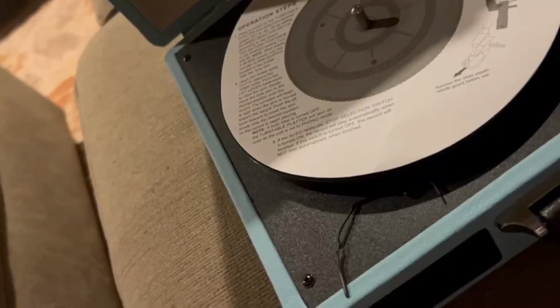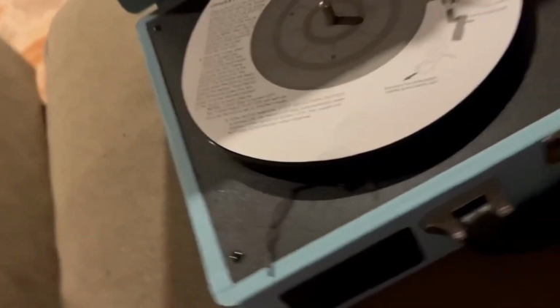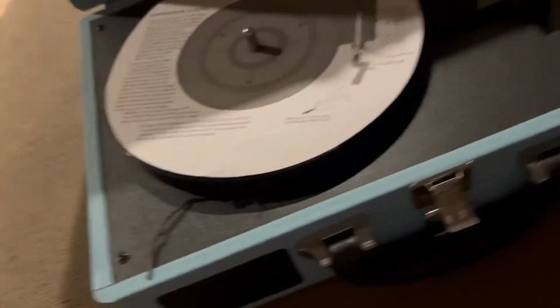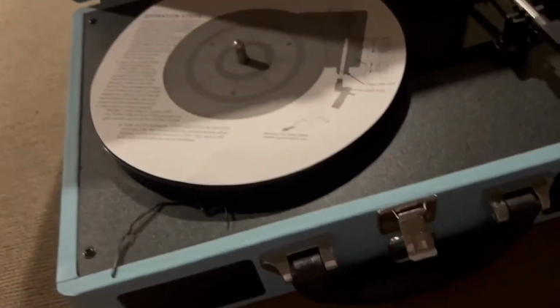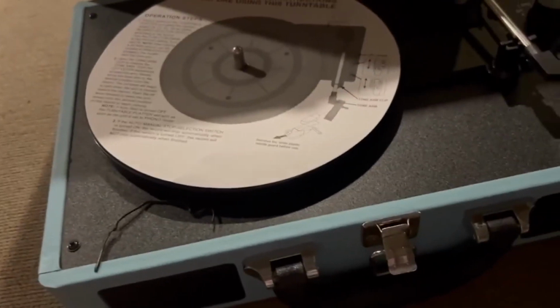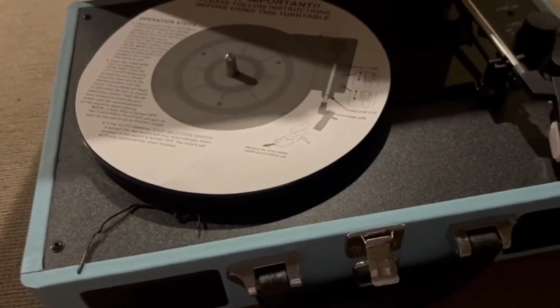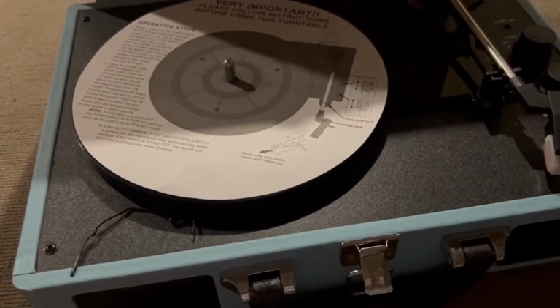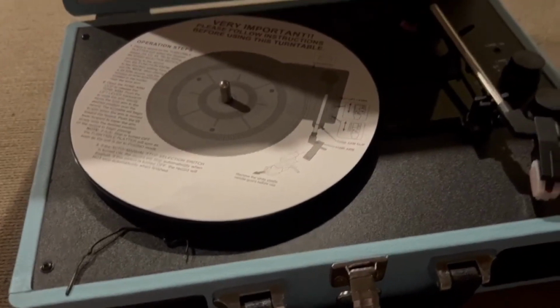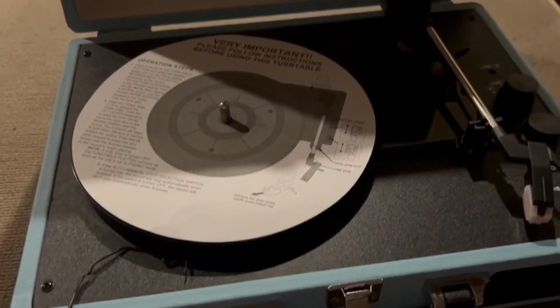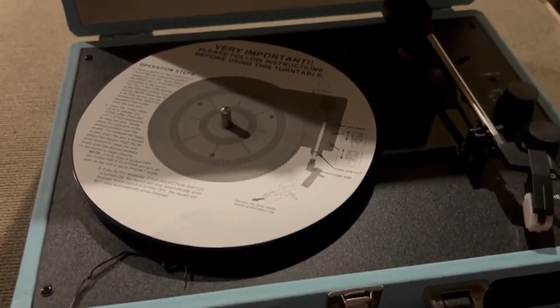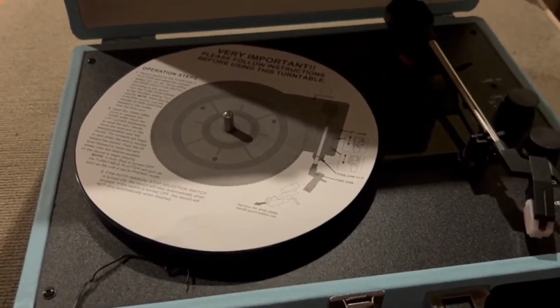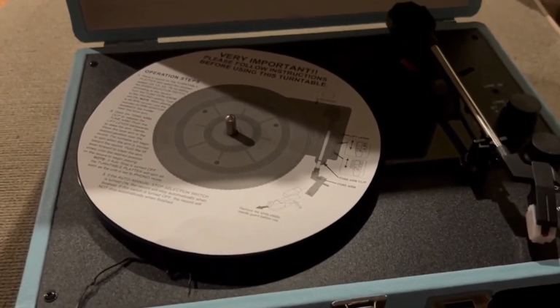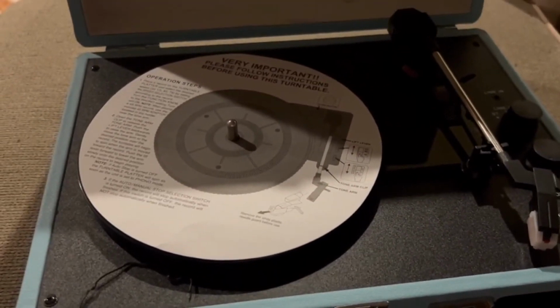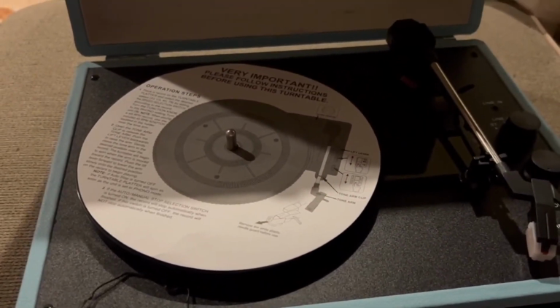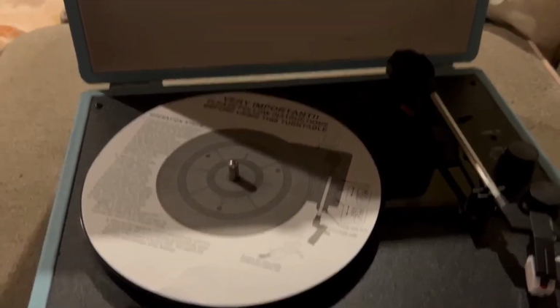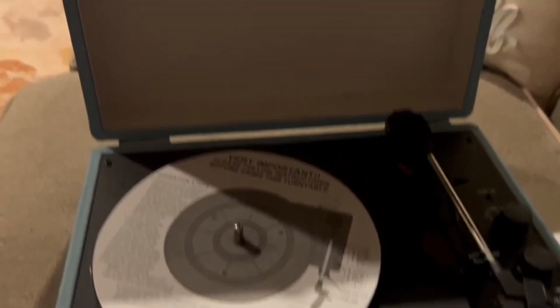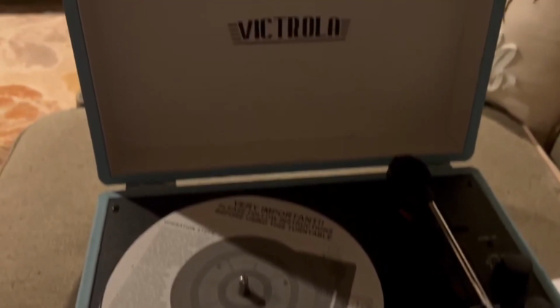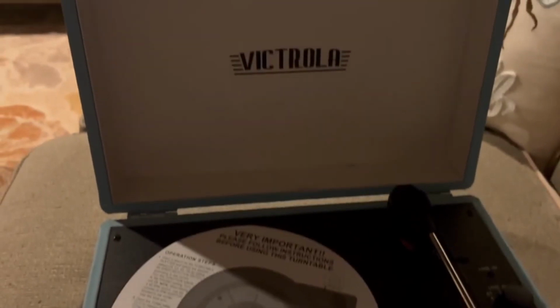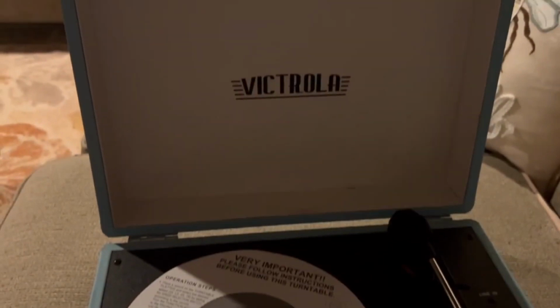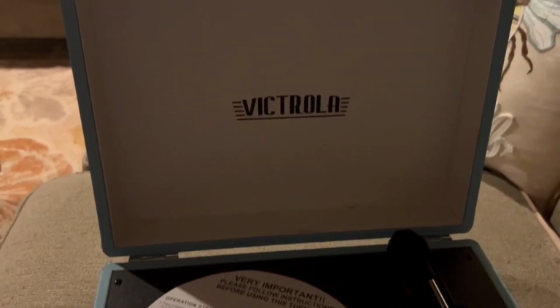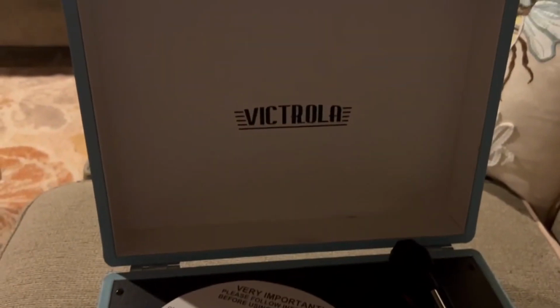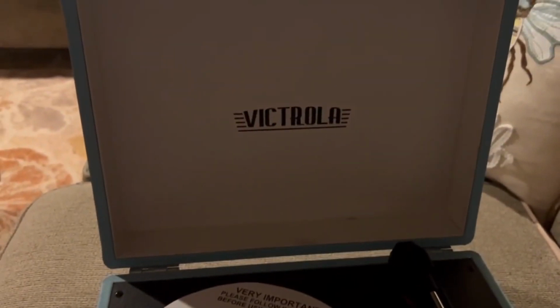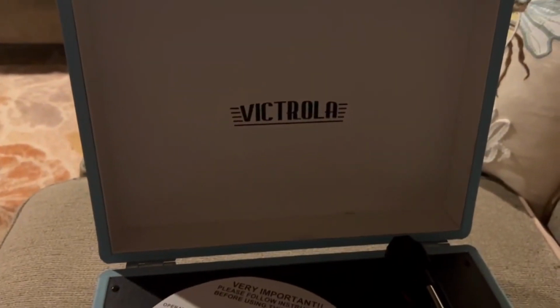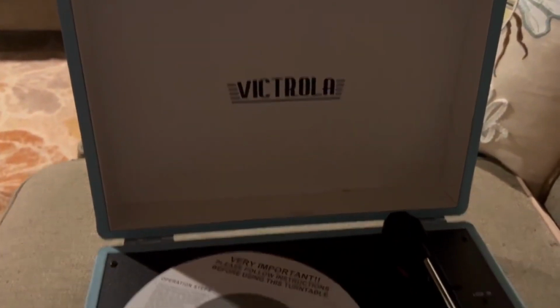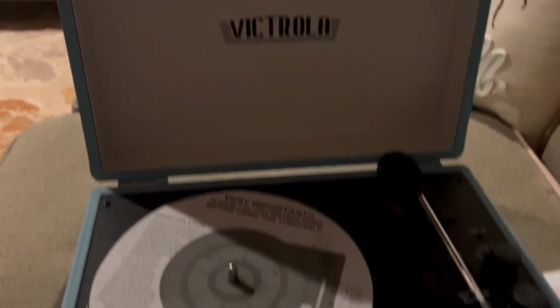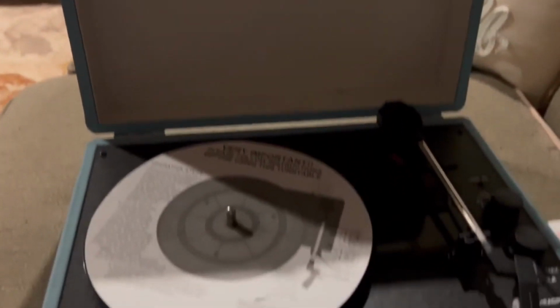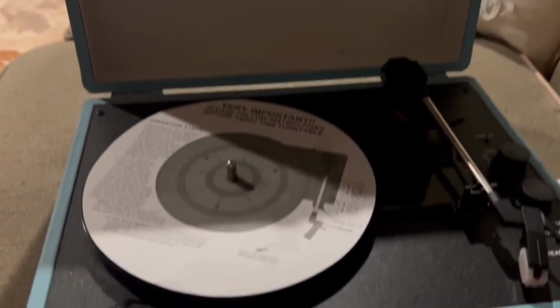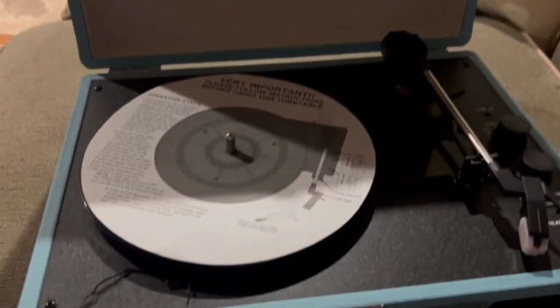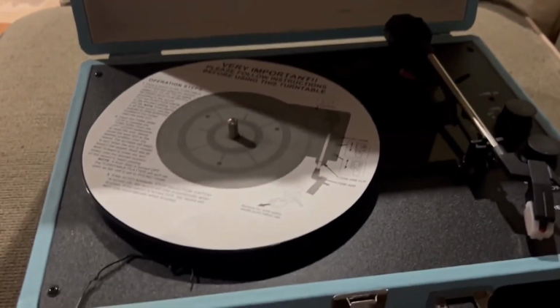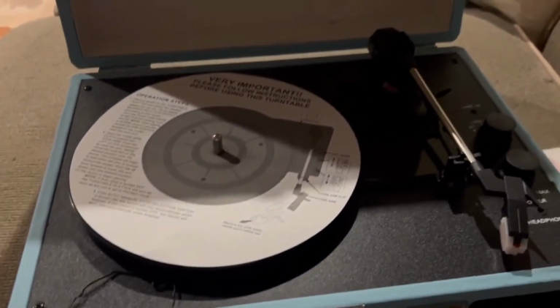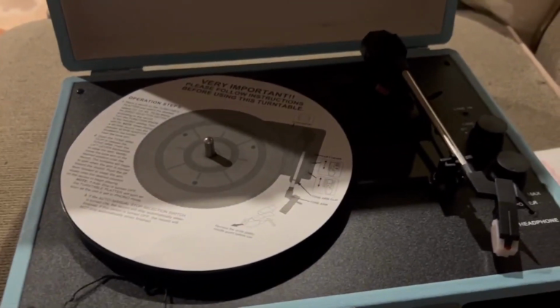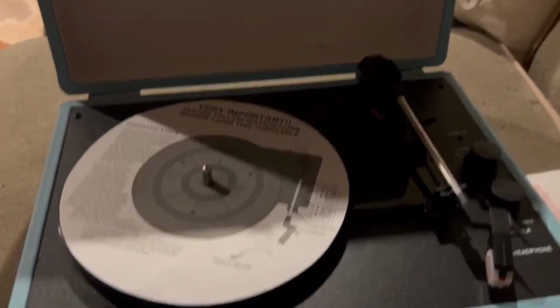This right here is an awesome record player from Victrola, and this thing is just phenomenal. The case is rugged and sturdy, but it also looks very classy, sort of a very nostalgic look. It's really nice to have around the house.